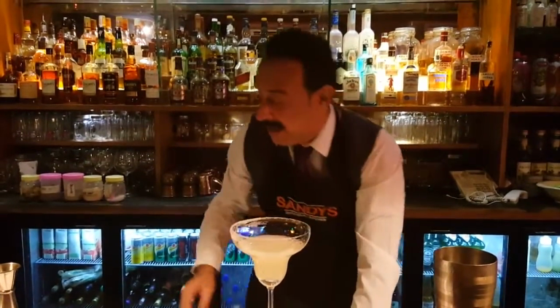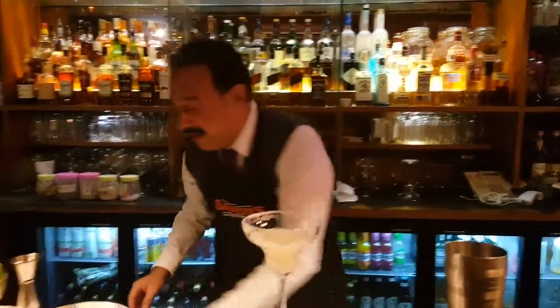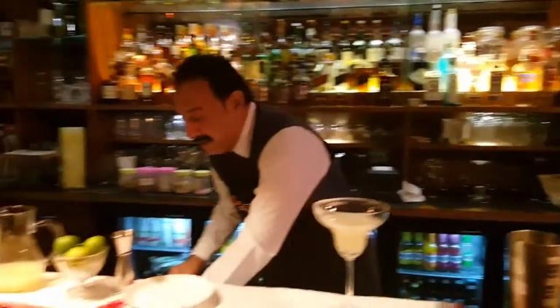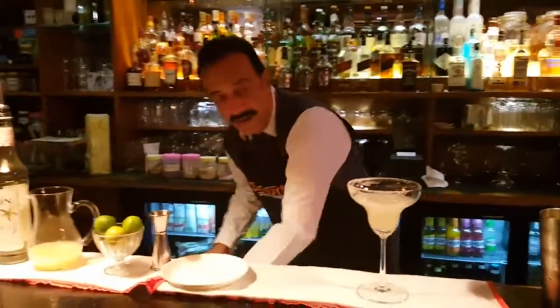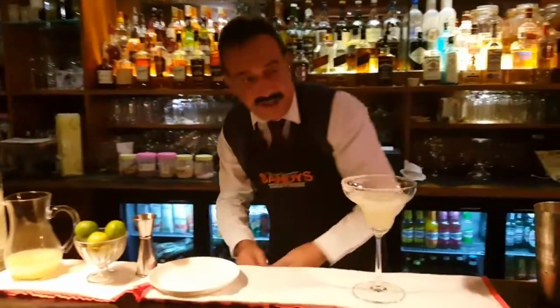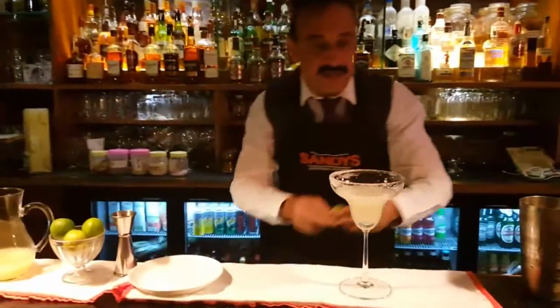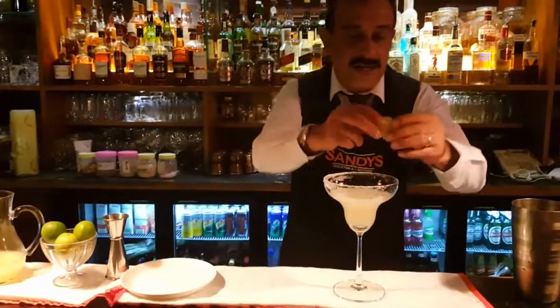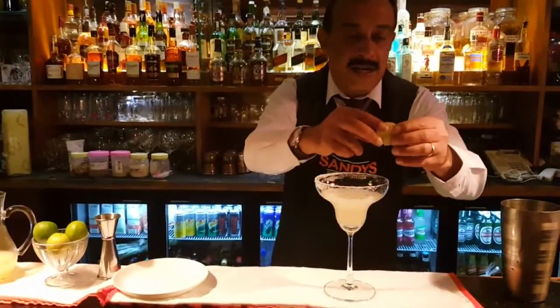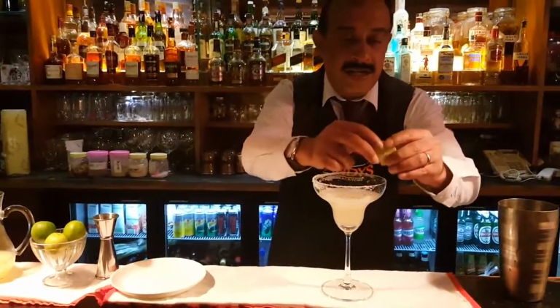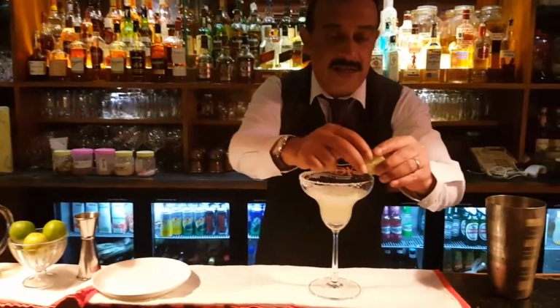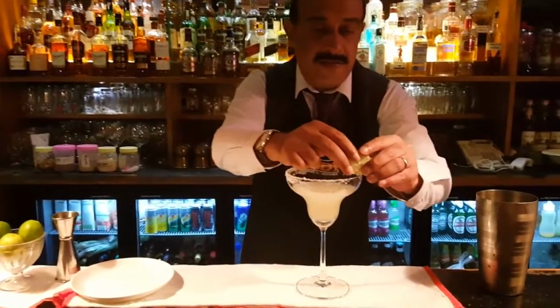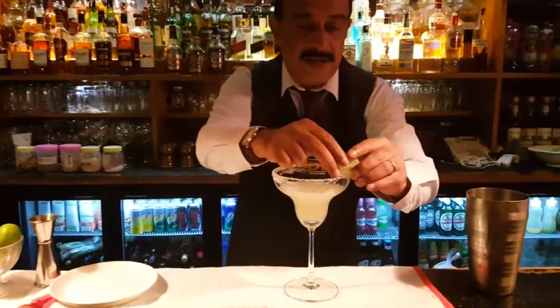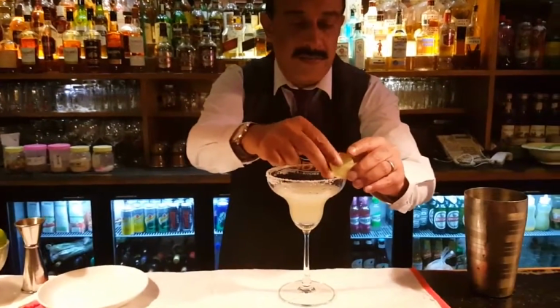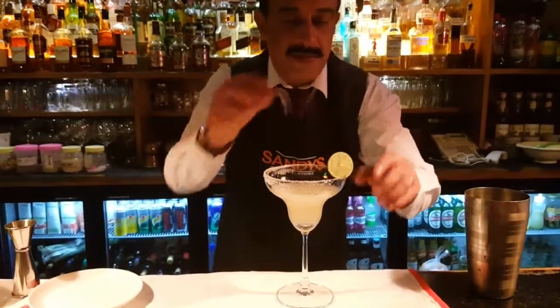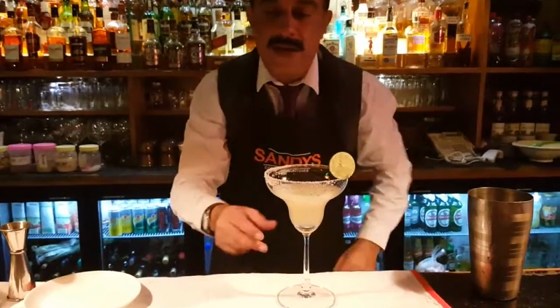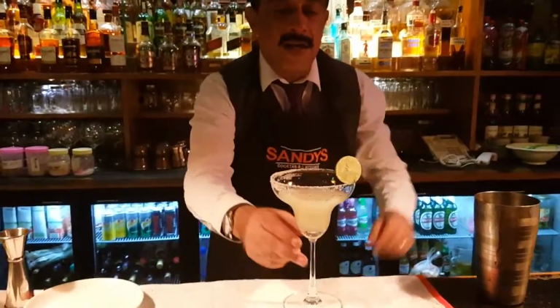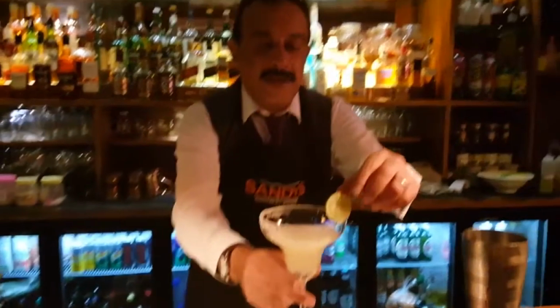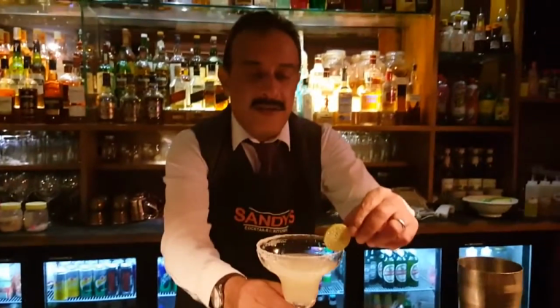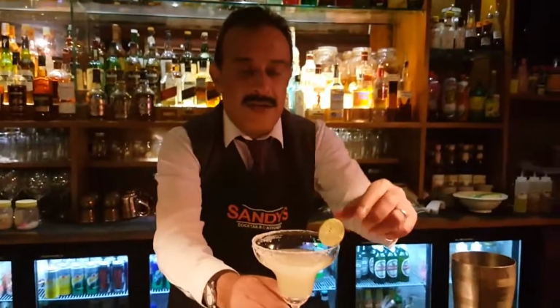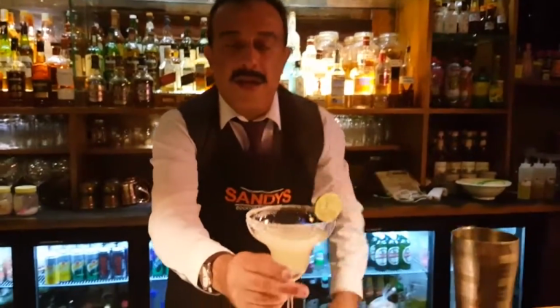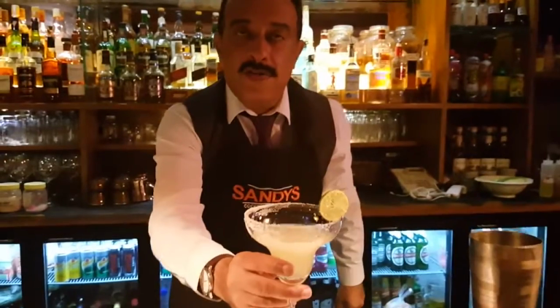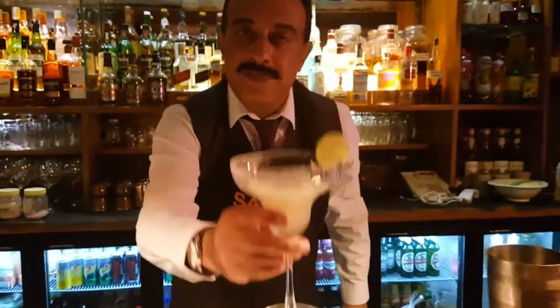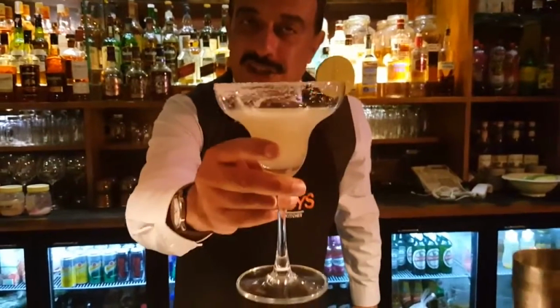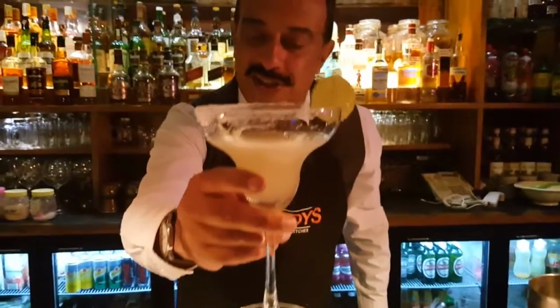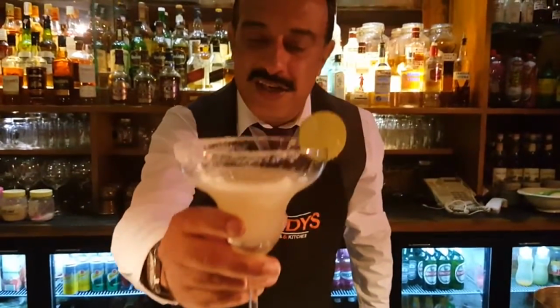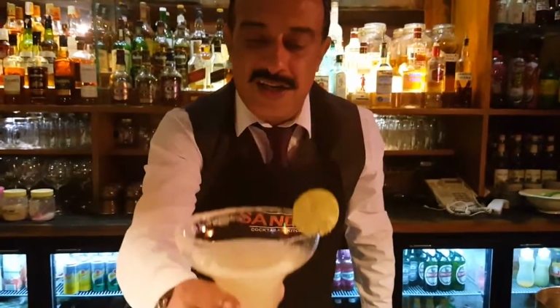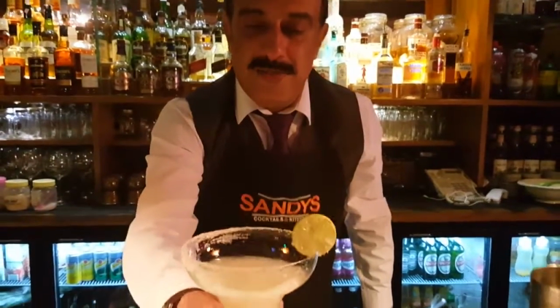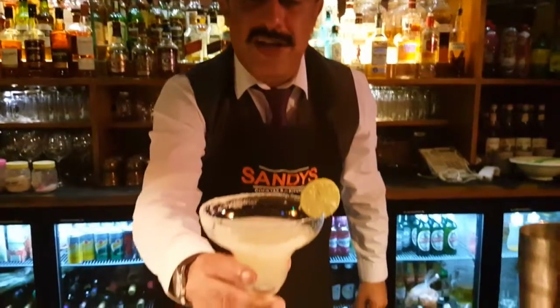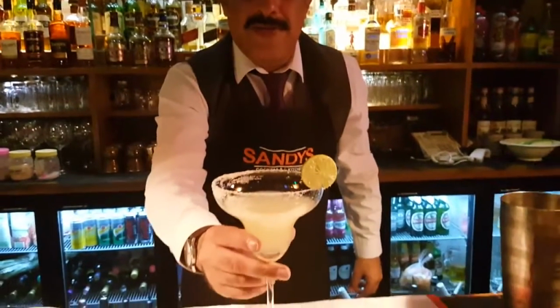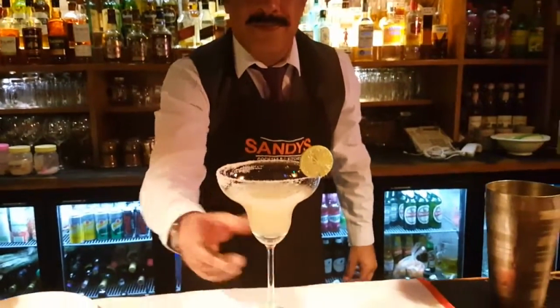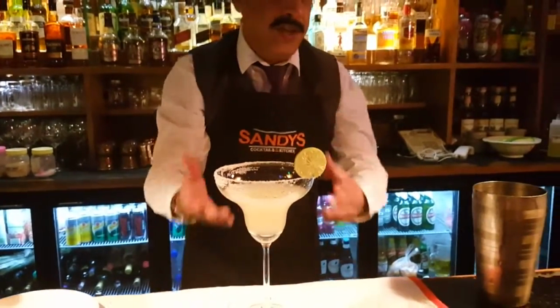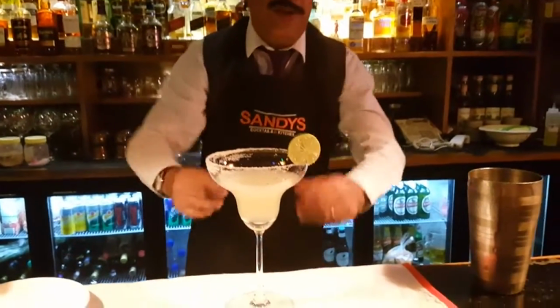And let's garnish it nicely with a little slice. And here we go — cheers, a margarita for you!